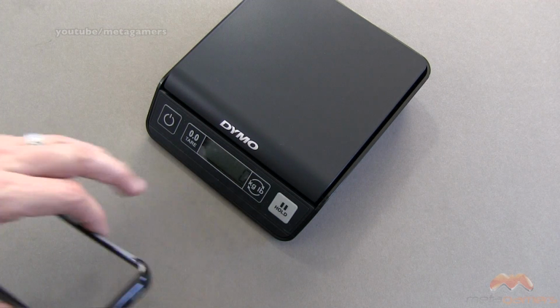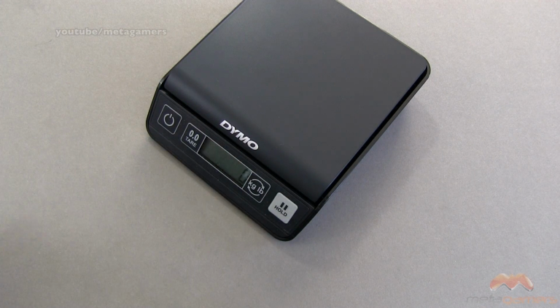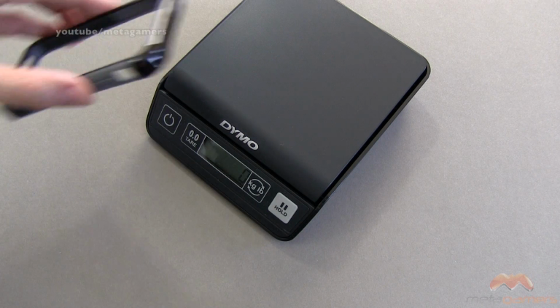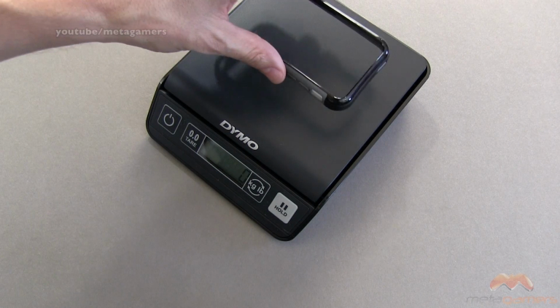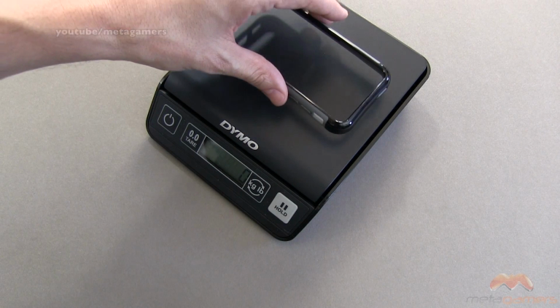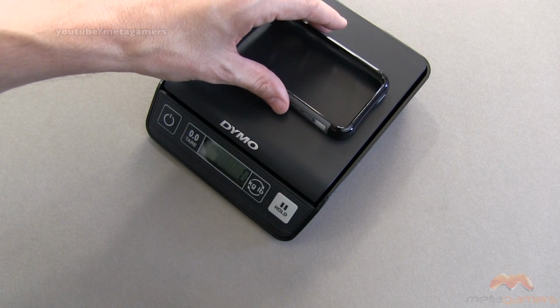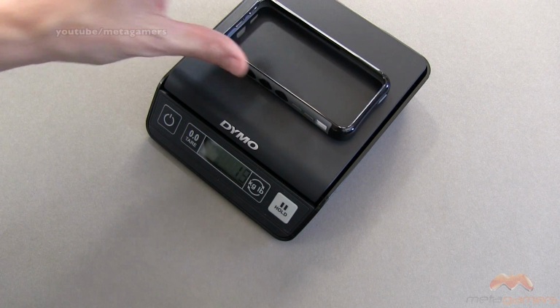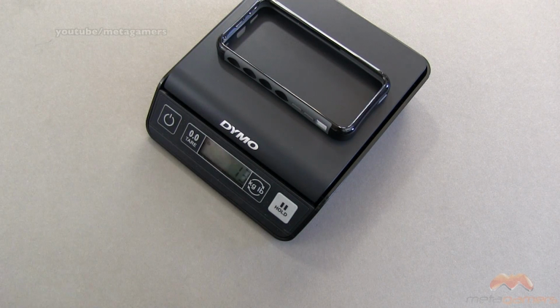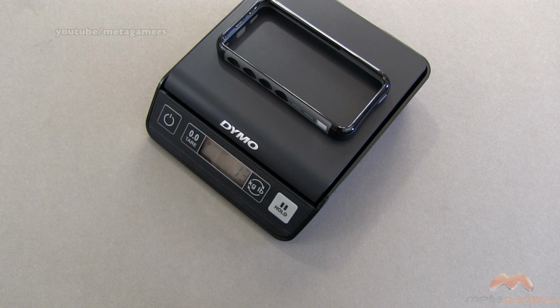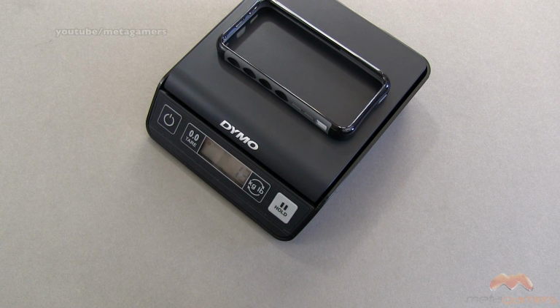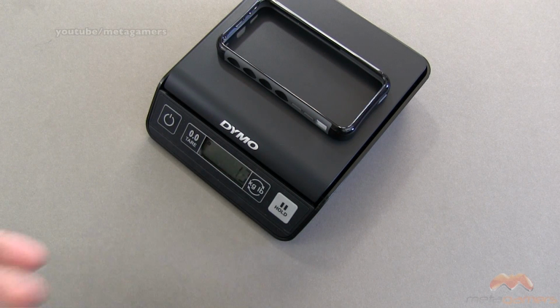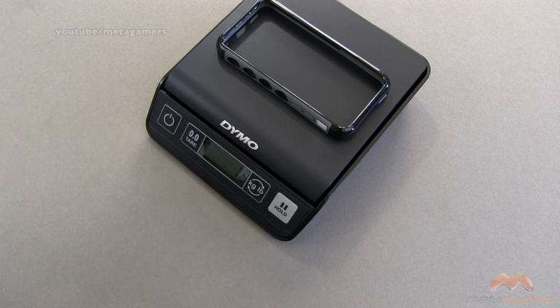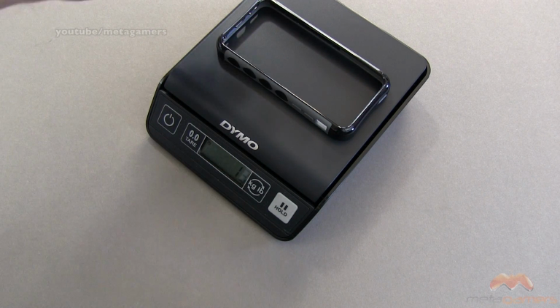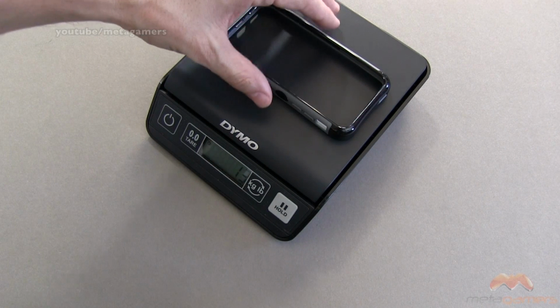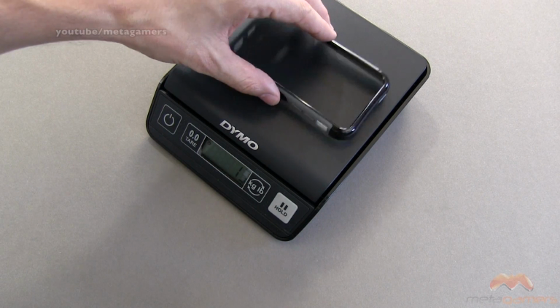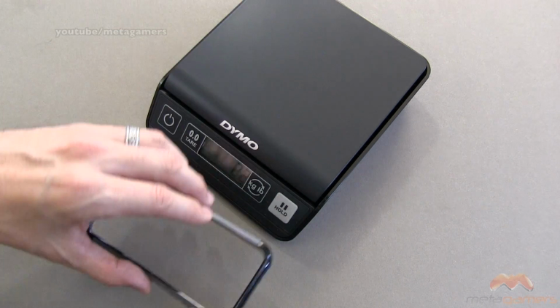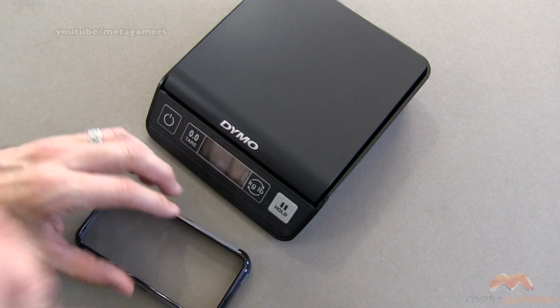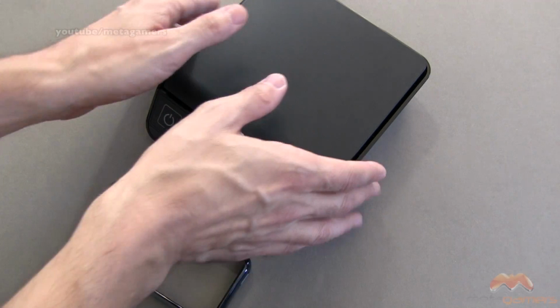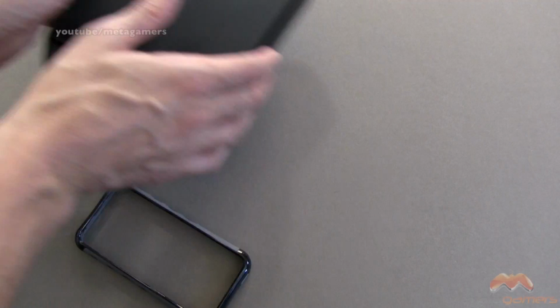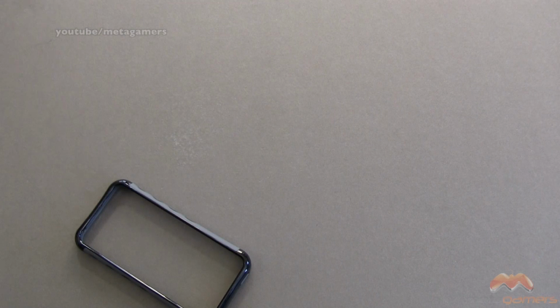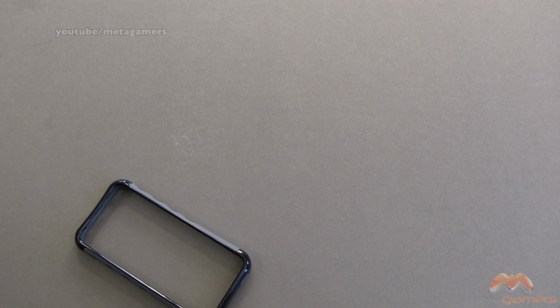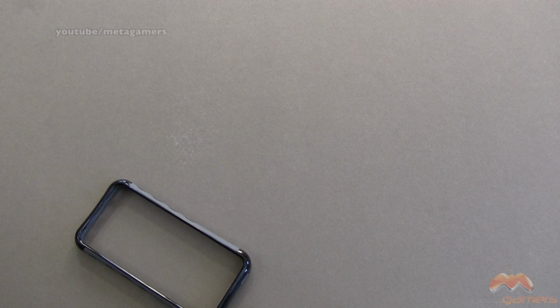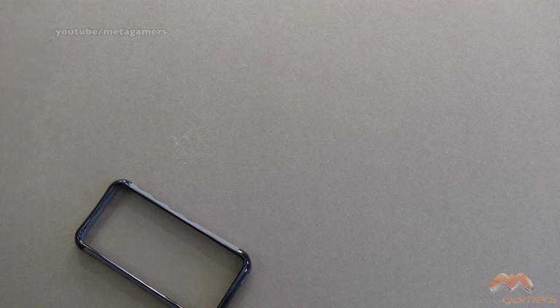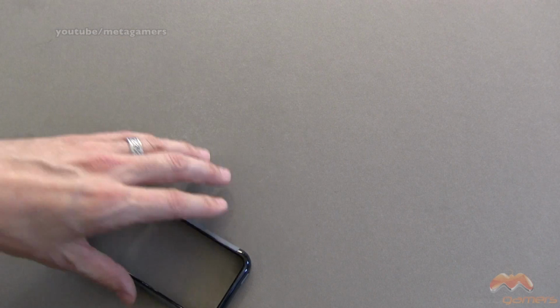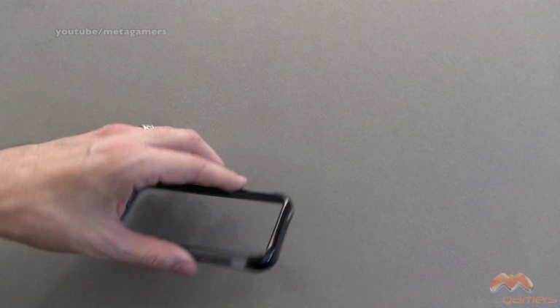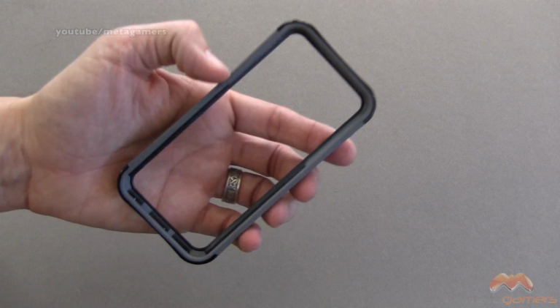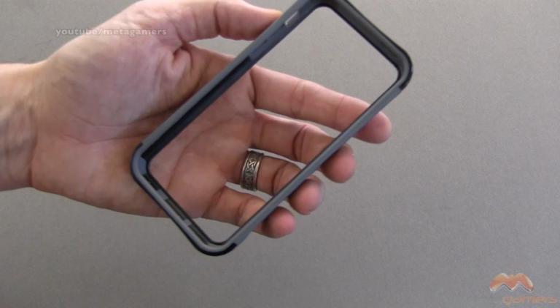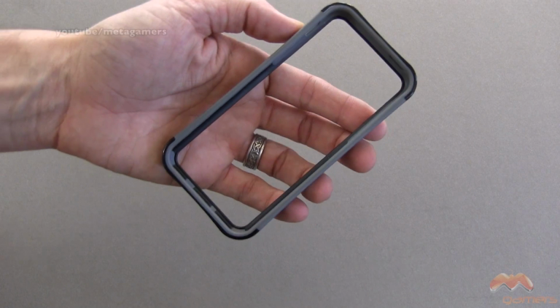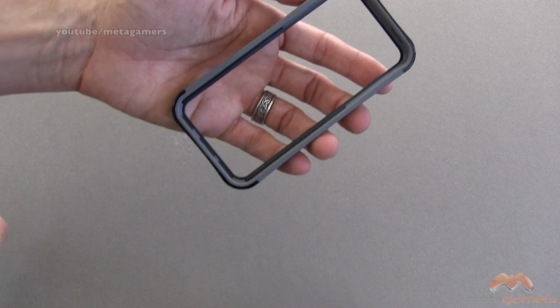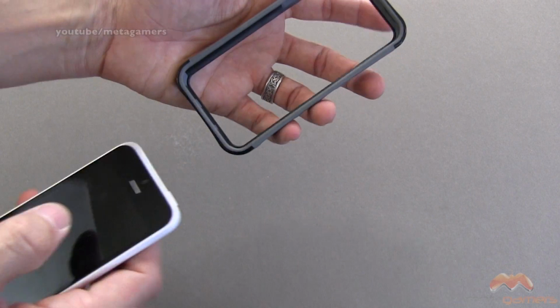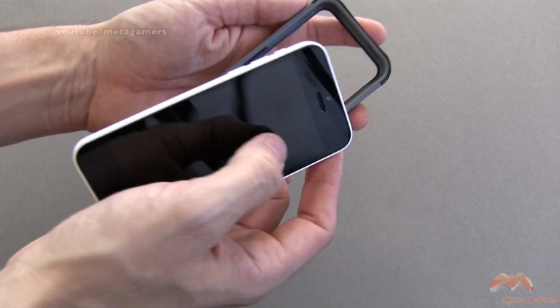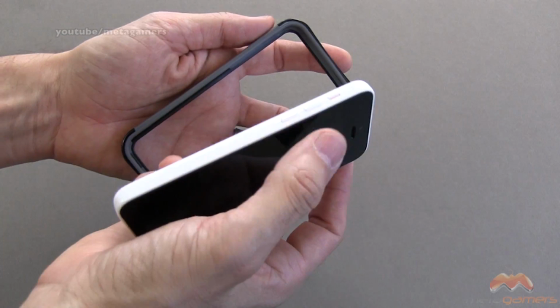The scale is zeroed out at zero grams. Popping this on the scale, we're only talking about 13 grams, so this is not going to add much weight at all to your iPhone 5C.